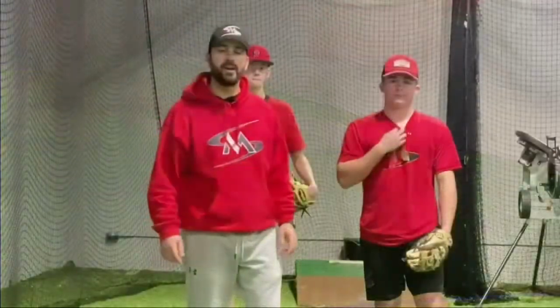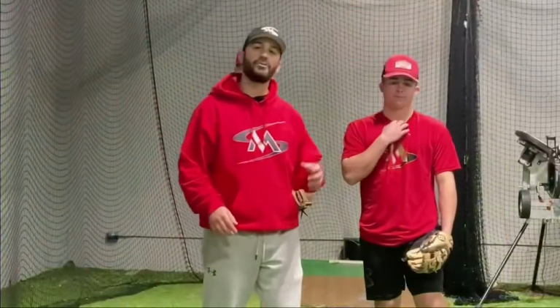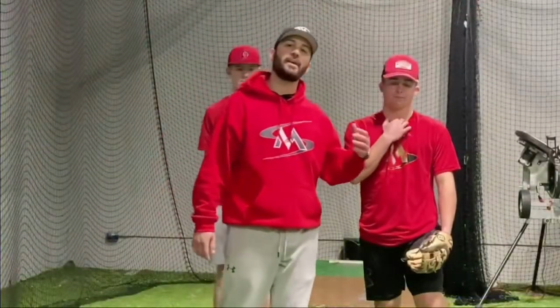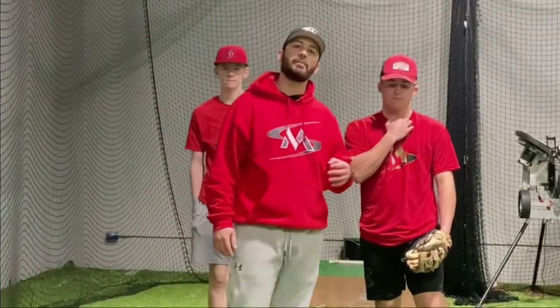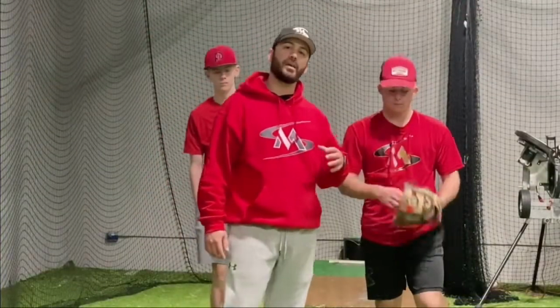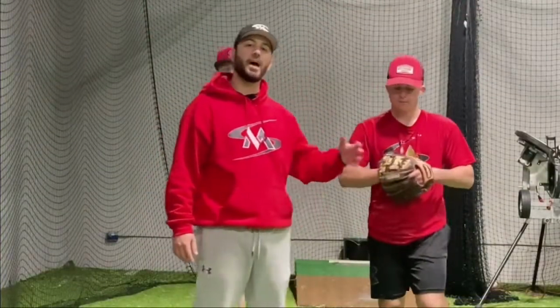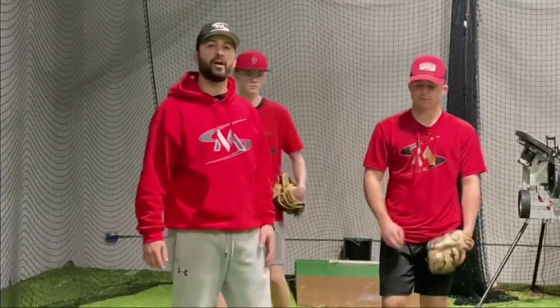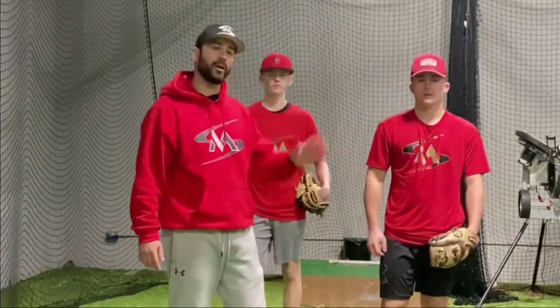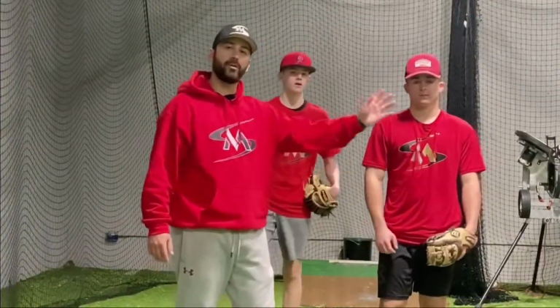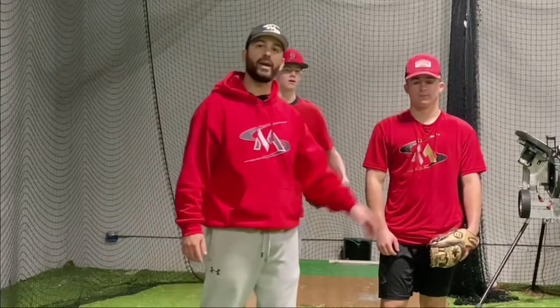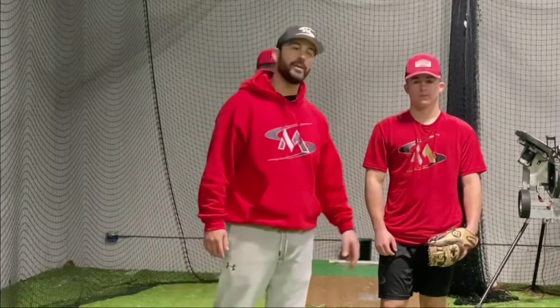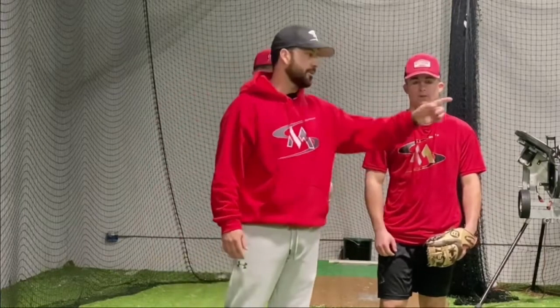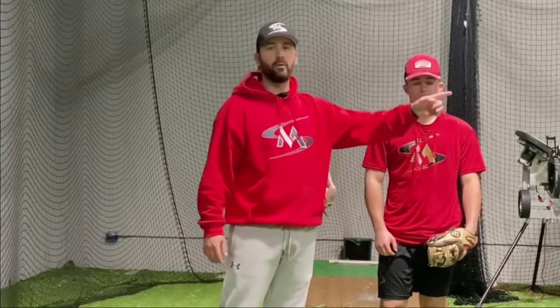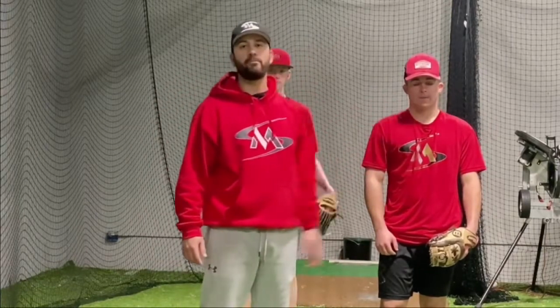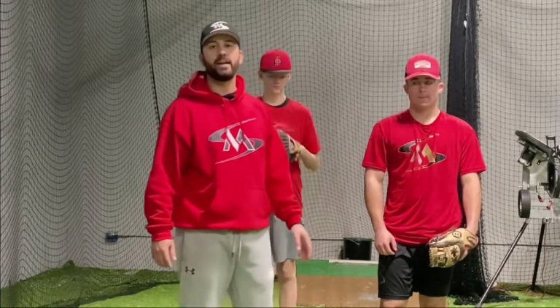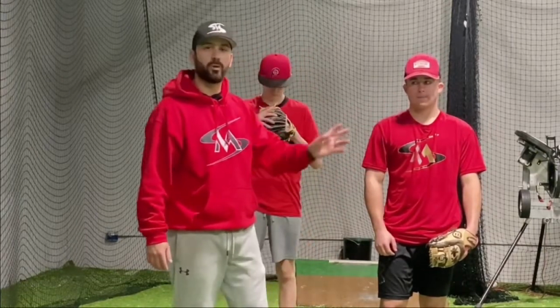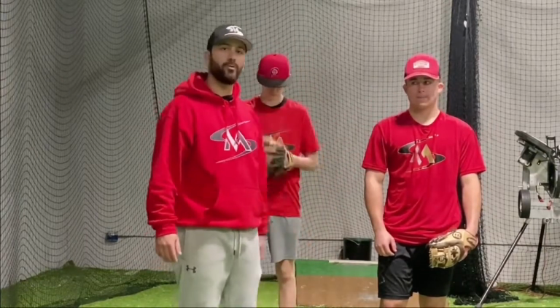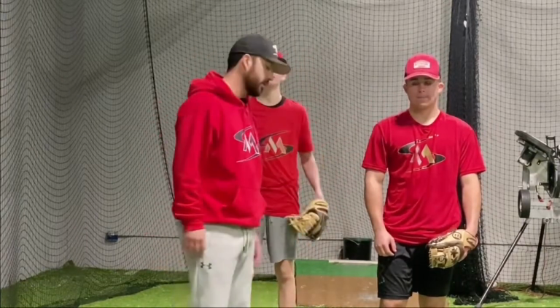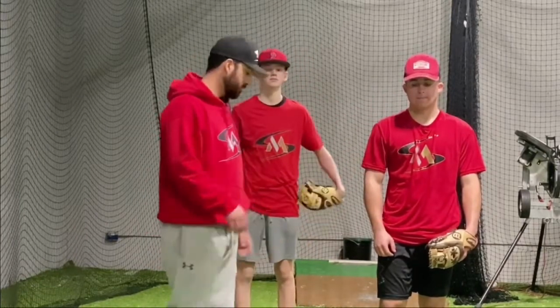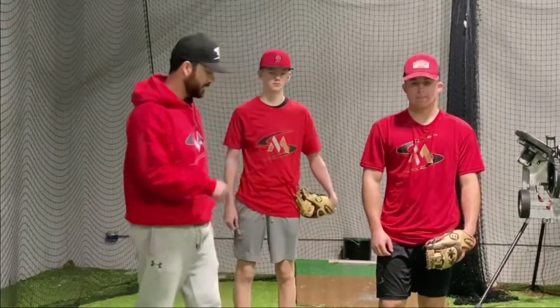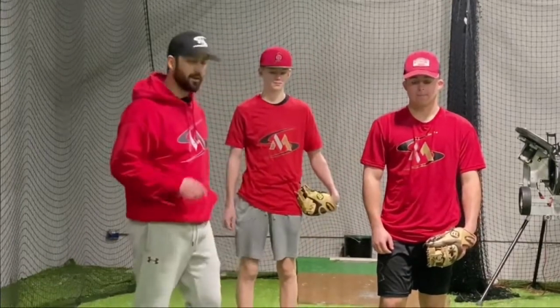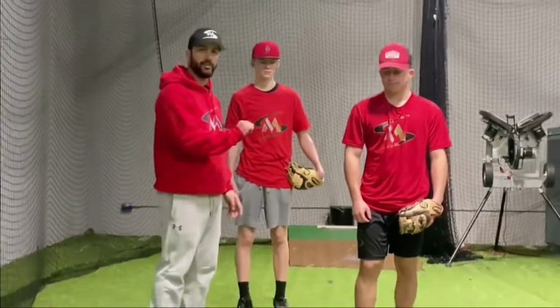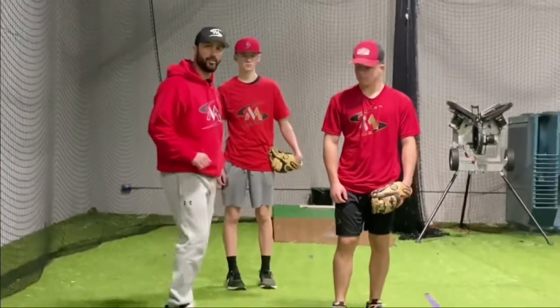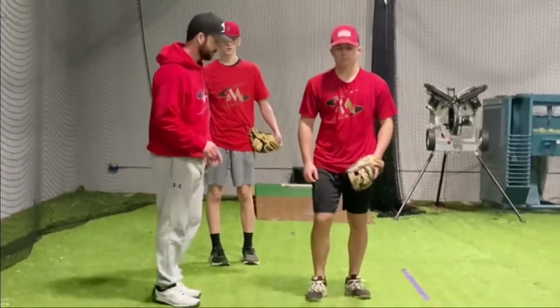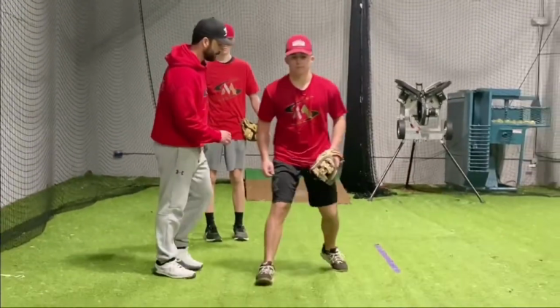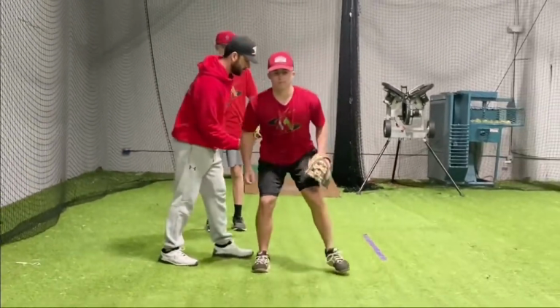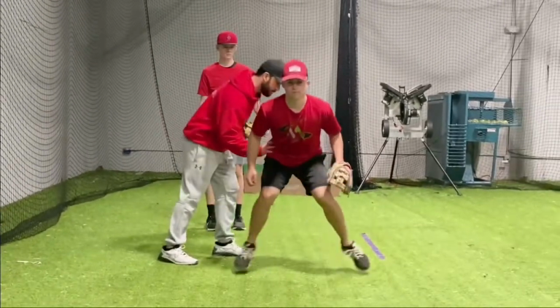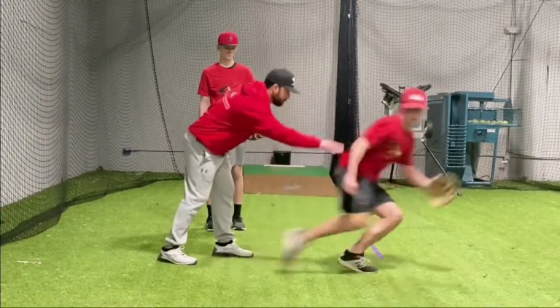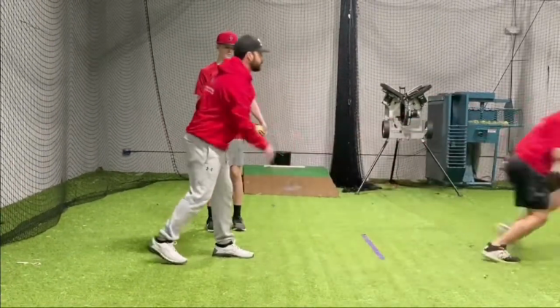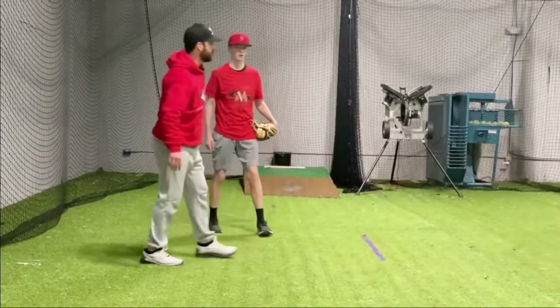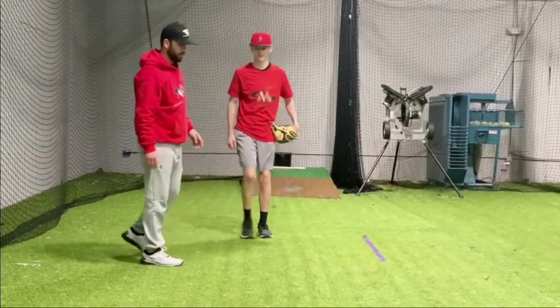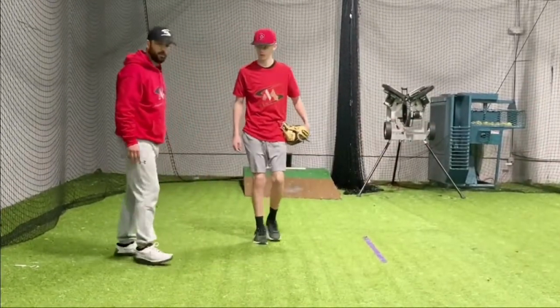Now we're gonna do the same thing but the opposite way — we're gonna work on forehand. From the other way will be backhand, this way will be forehand. So as soon as he hits the ground I'm gonna give it that little push.